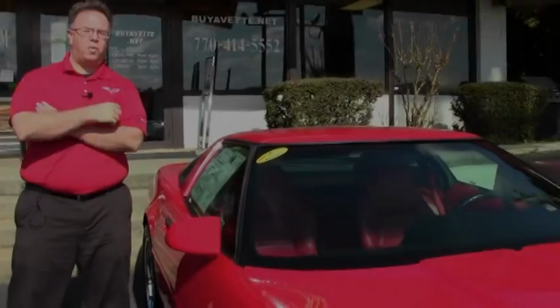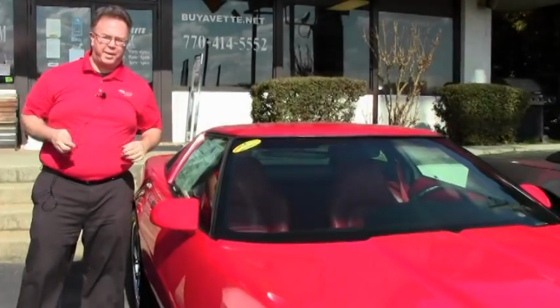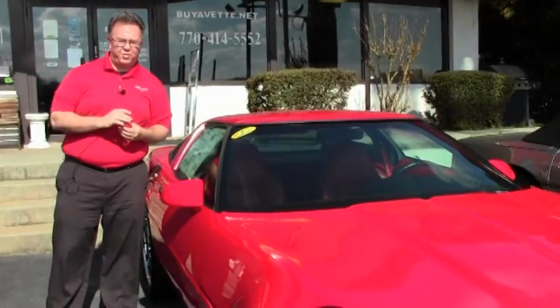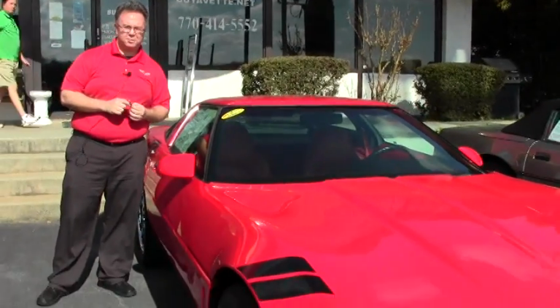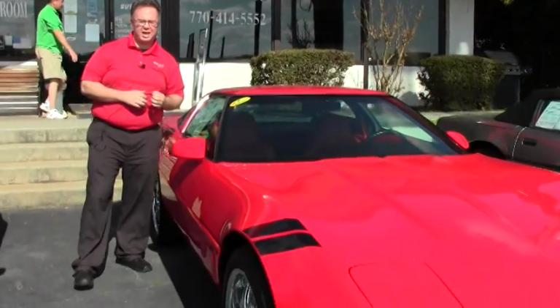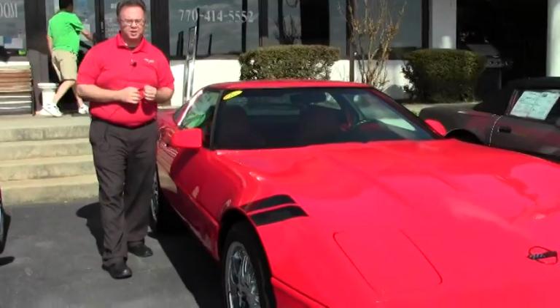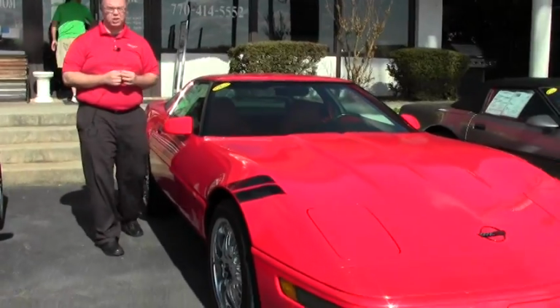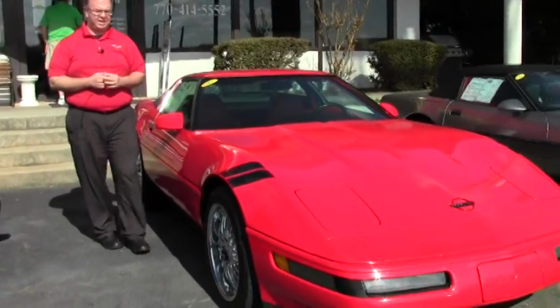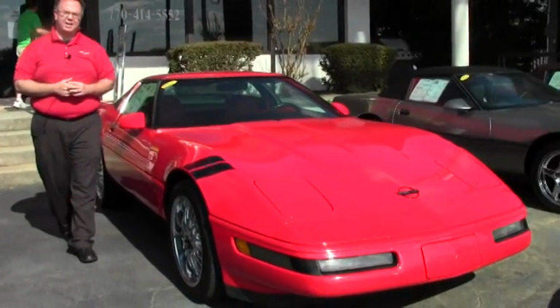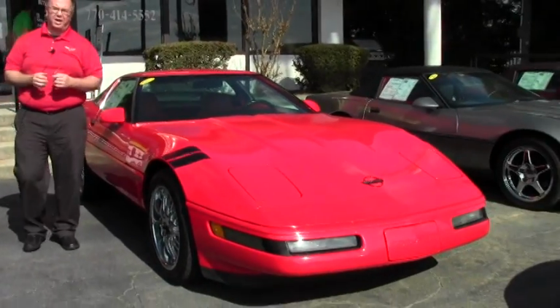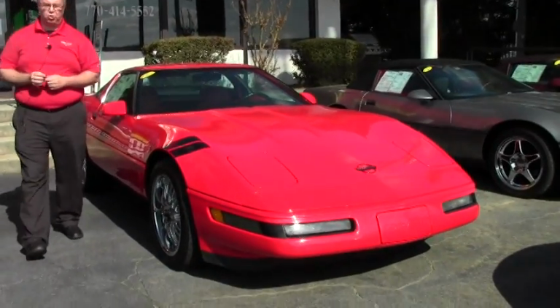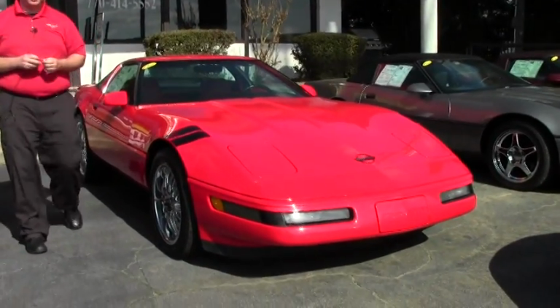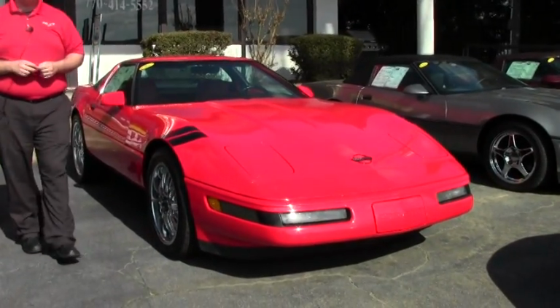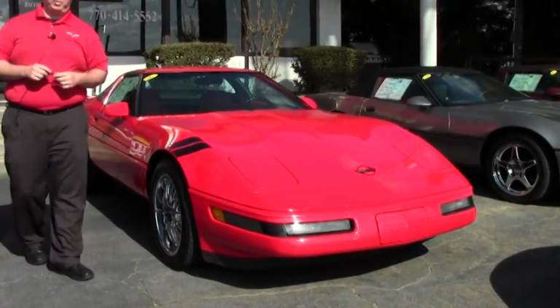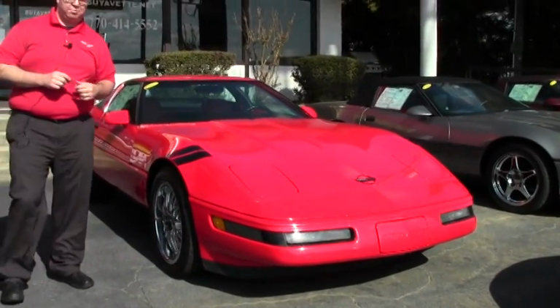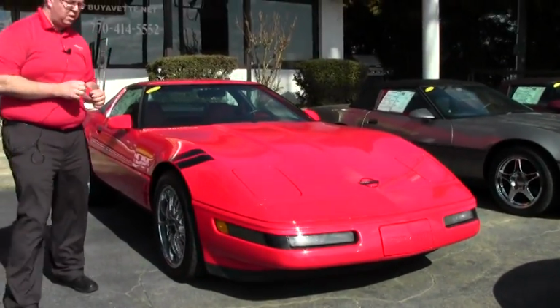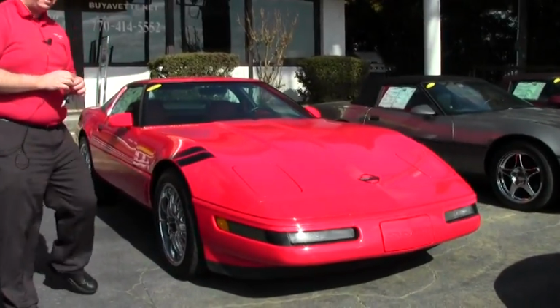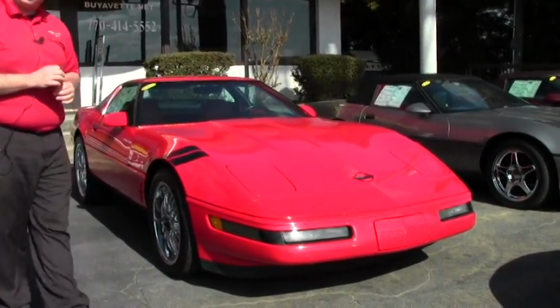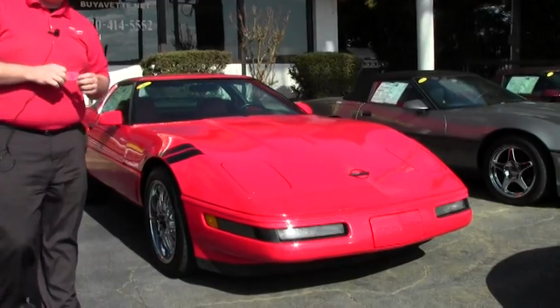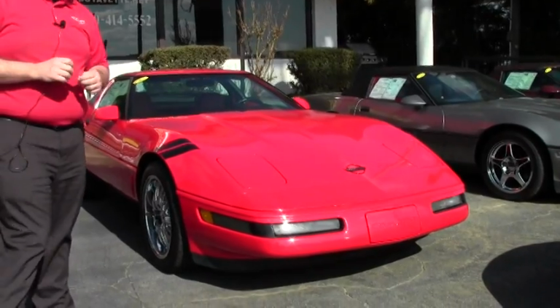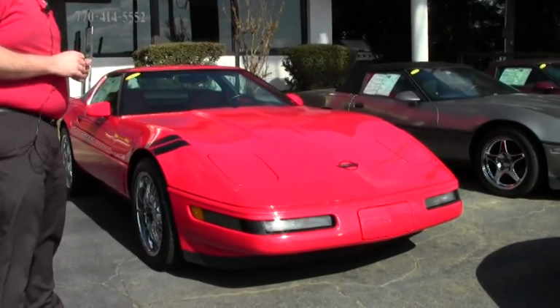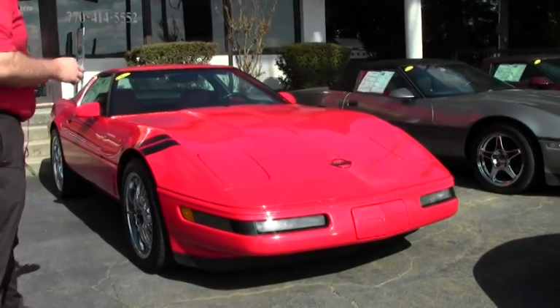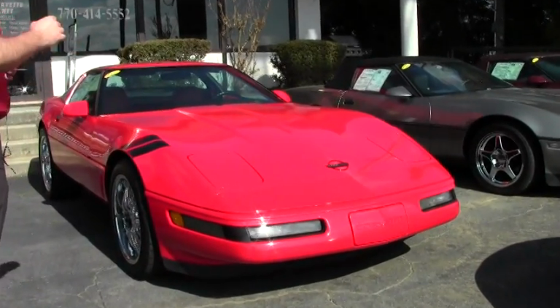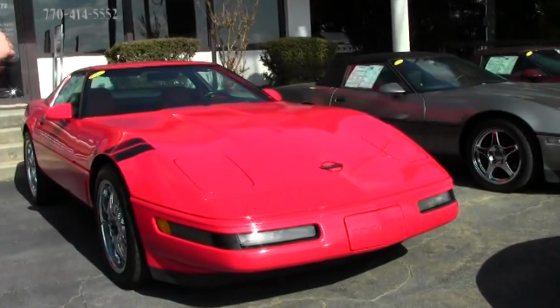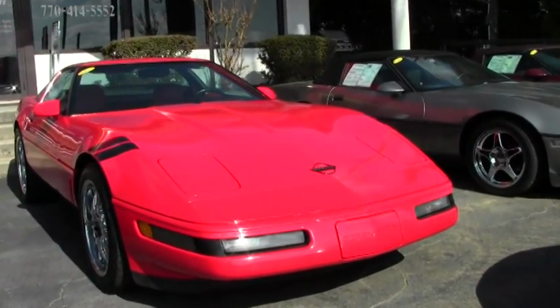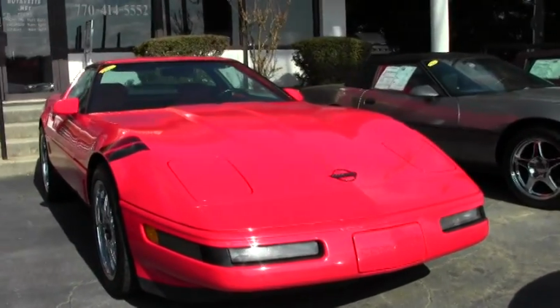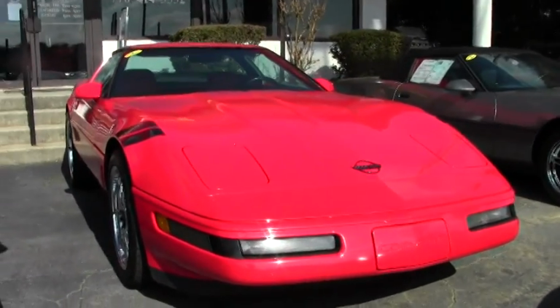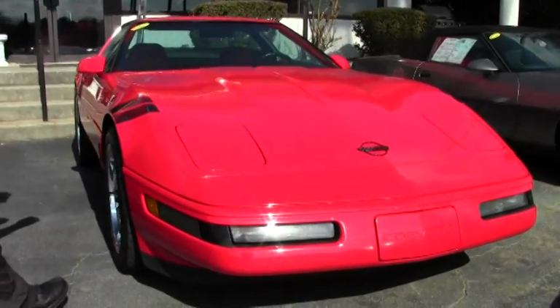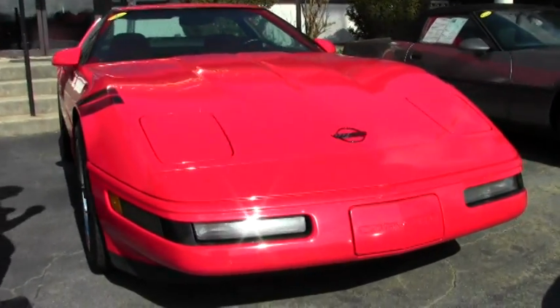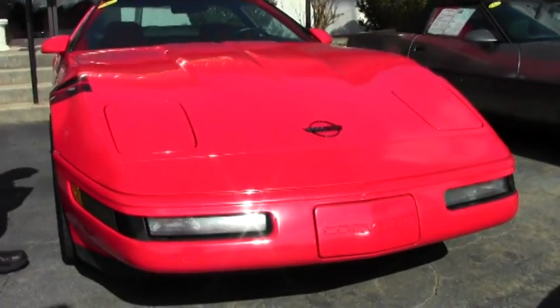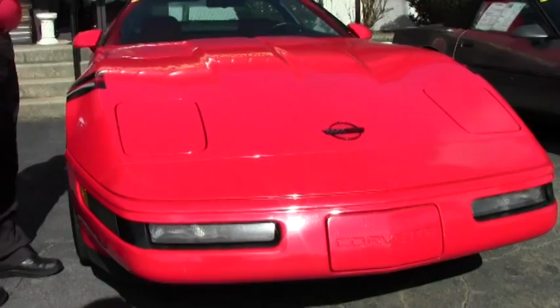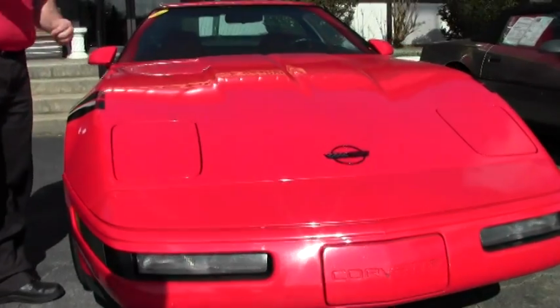Welcome to BuyAVet, folks. Today we're going to take a look at a 1995 coupe six-speed. This car is in very good shape especially given its age, but there are a couple of blemishes that I'll point out.